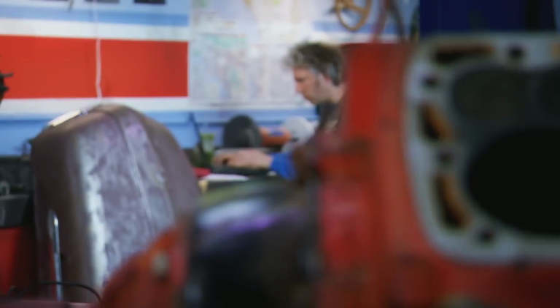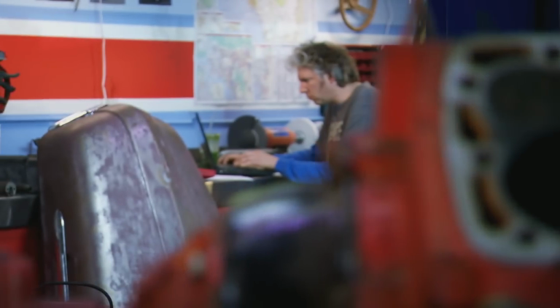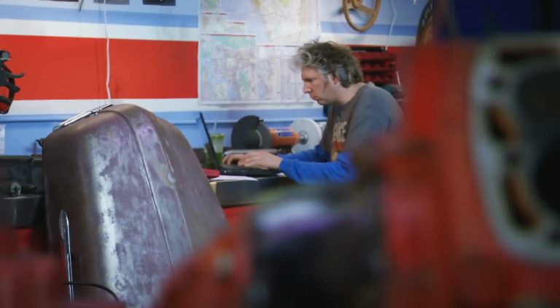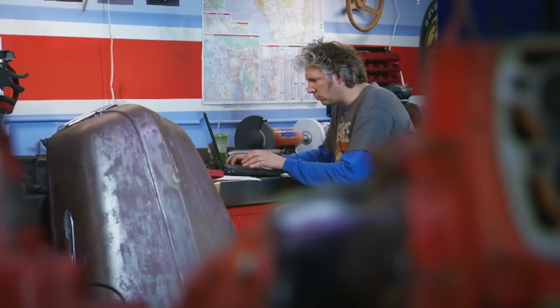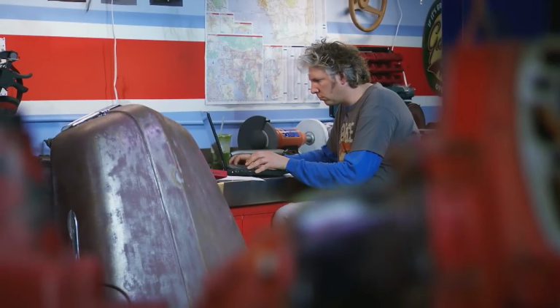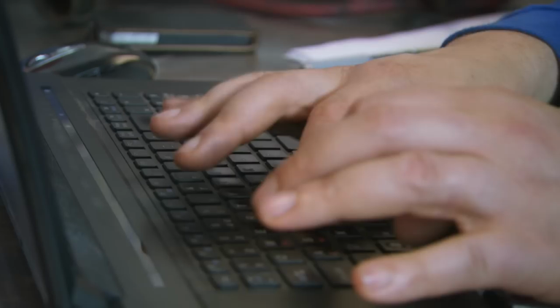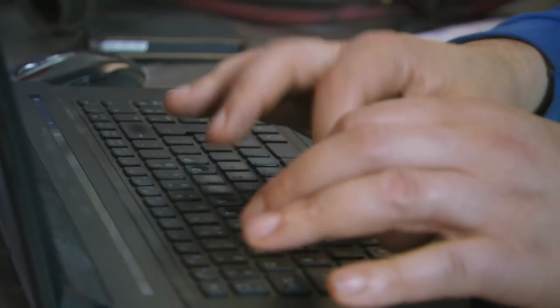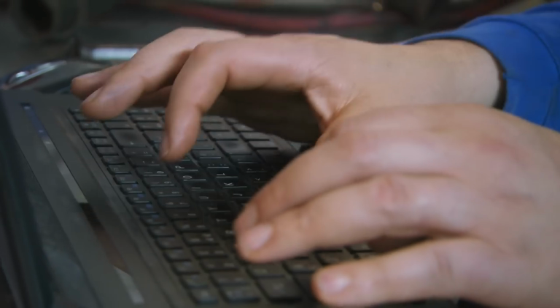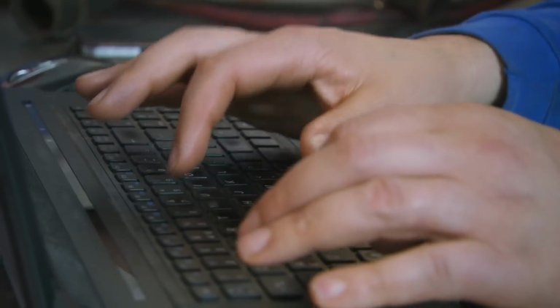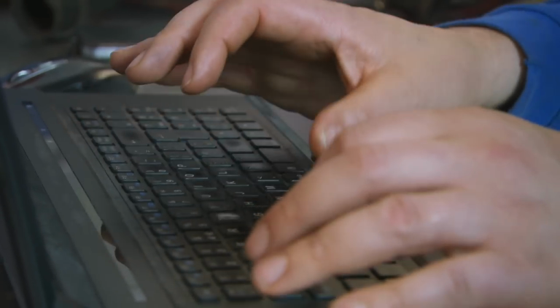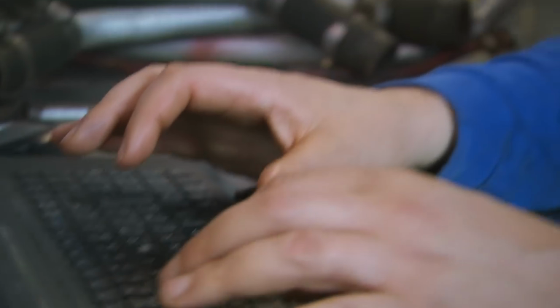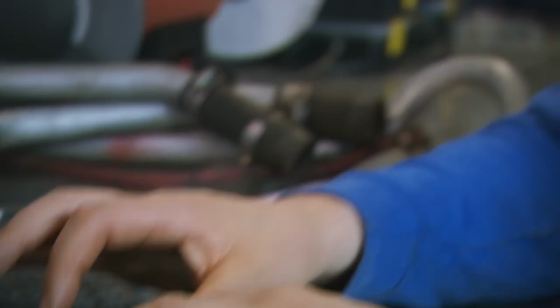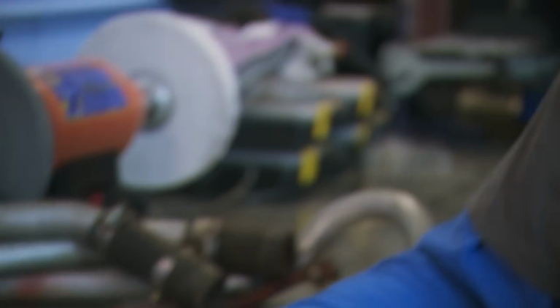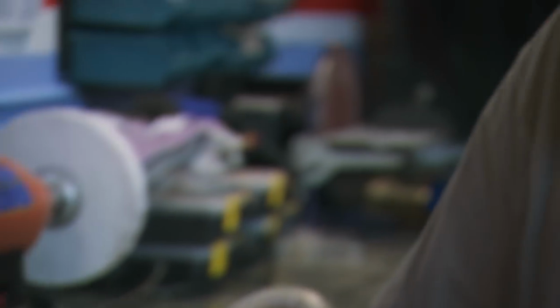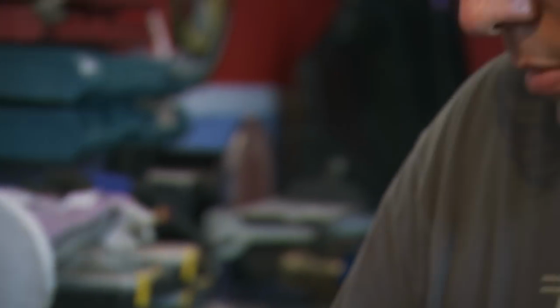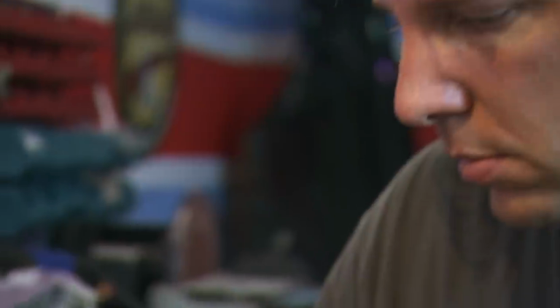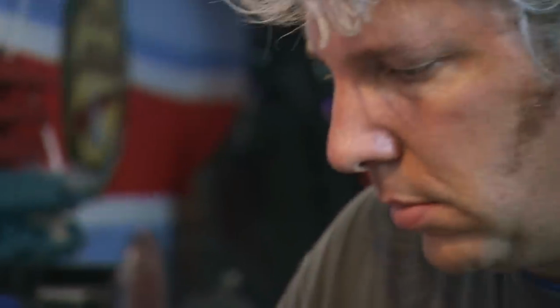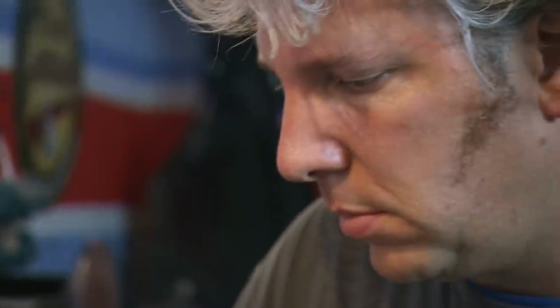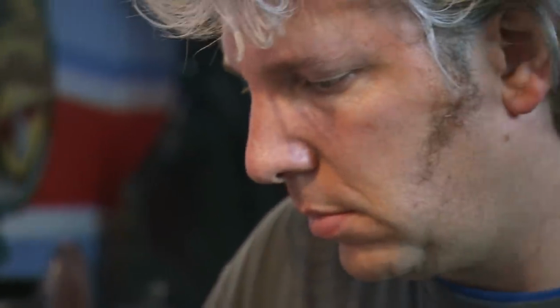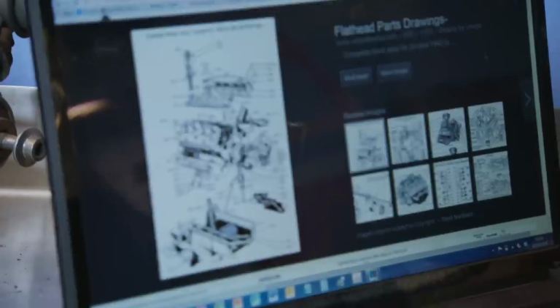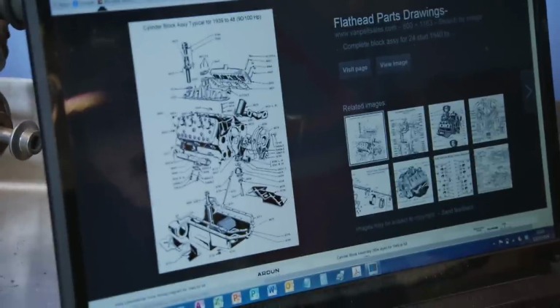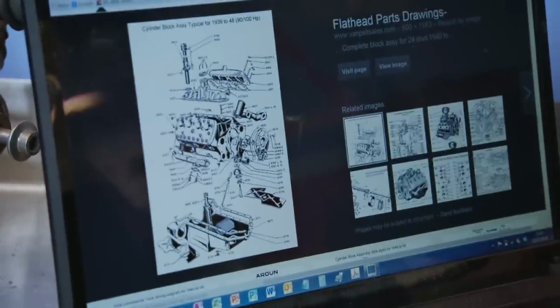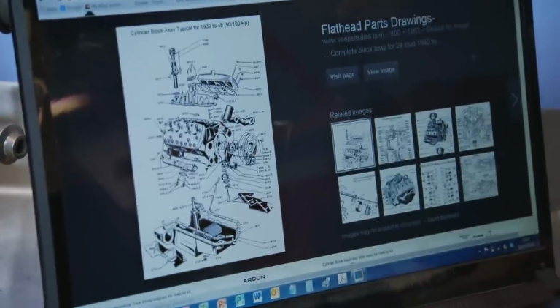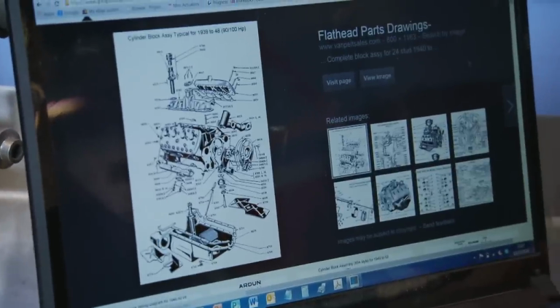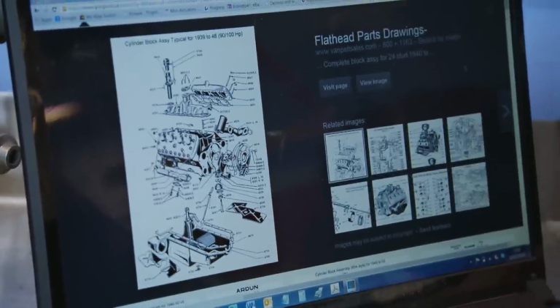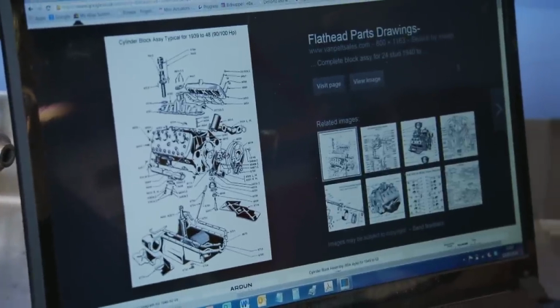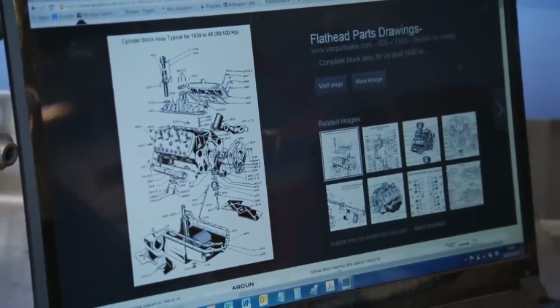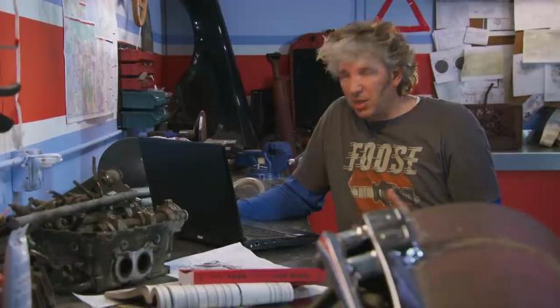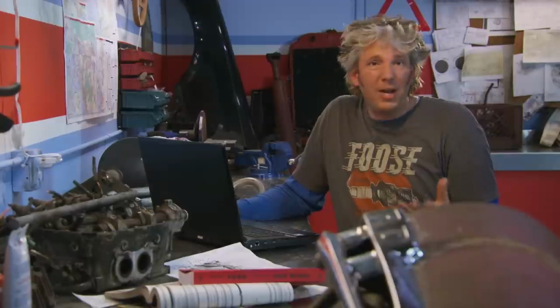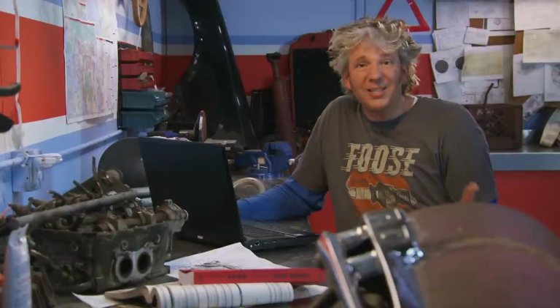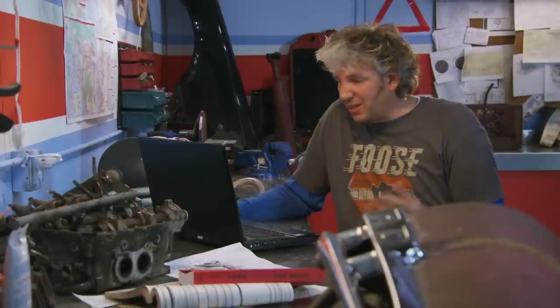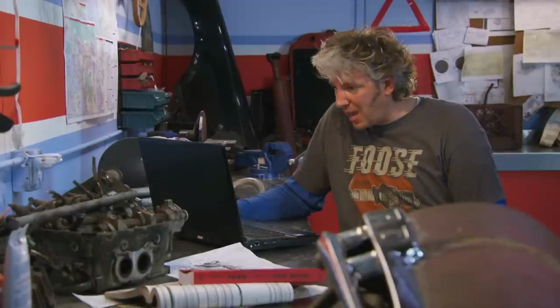The flatty is still enormously popular on the hot rod scene, so off-the-shelf parts to help boost power are available. Now, the first place to start really is the heads.